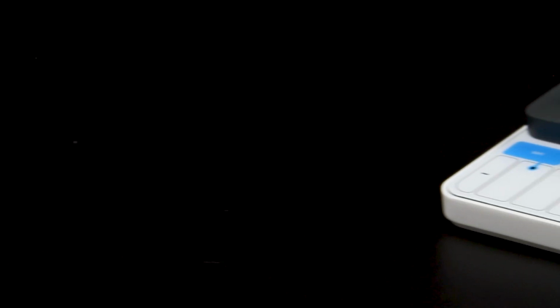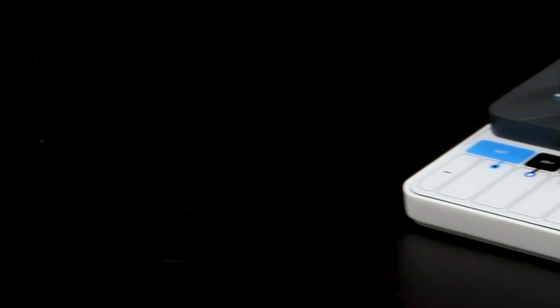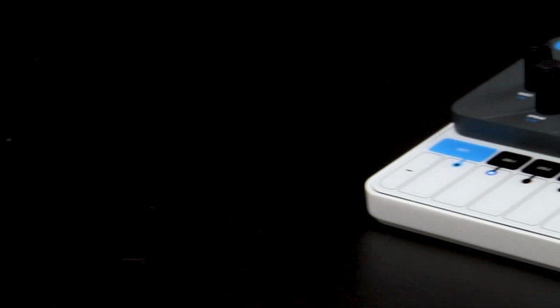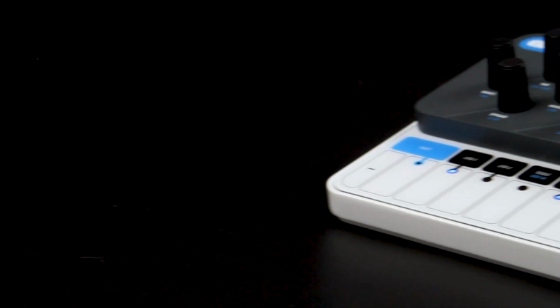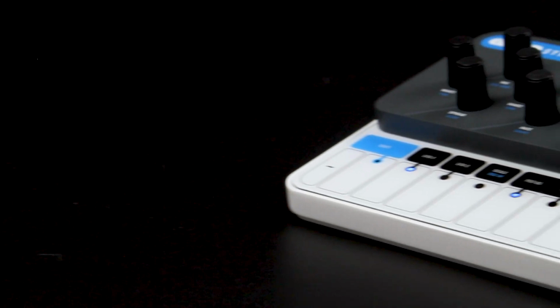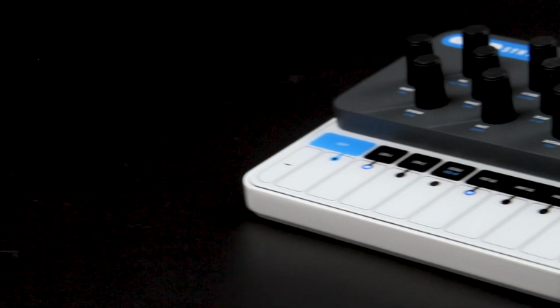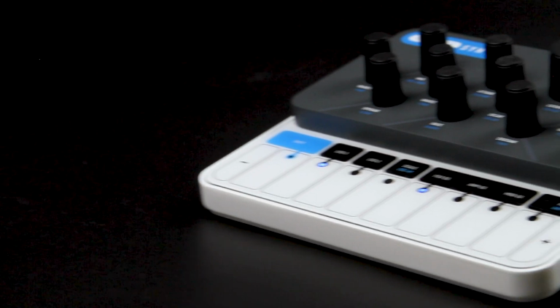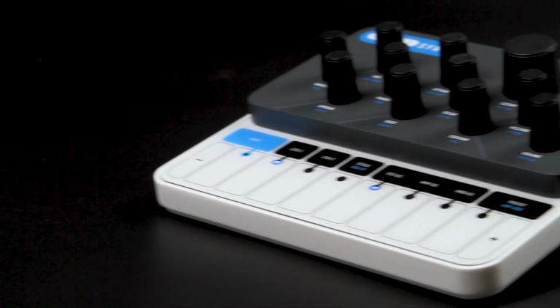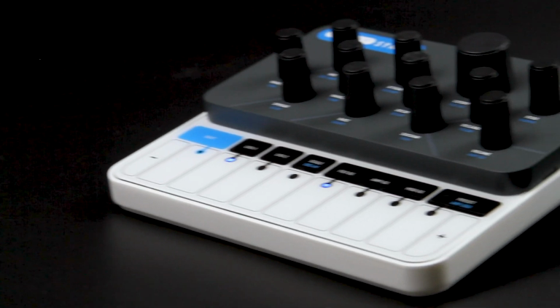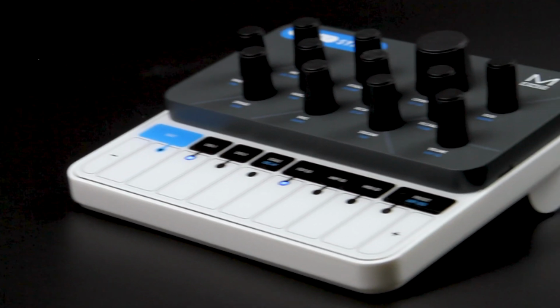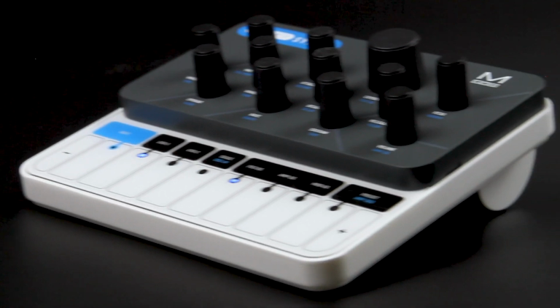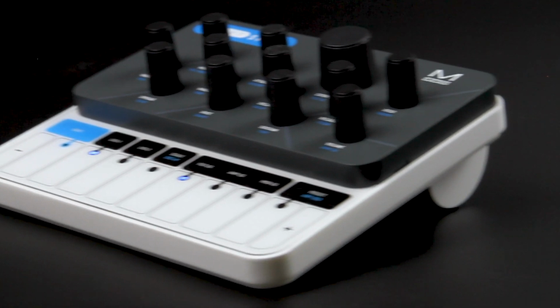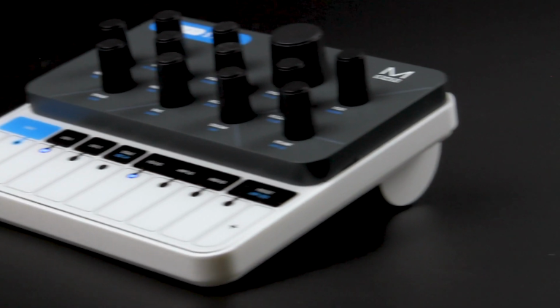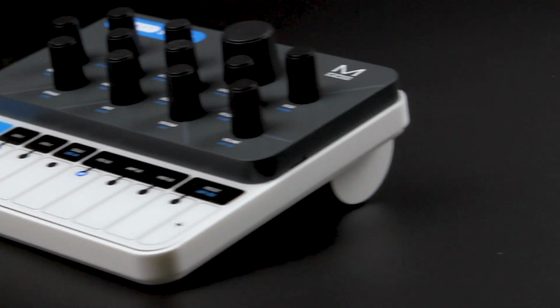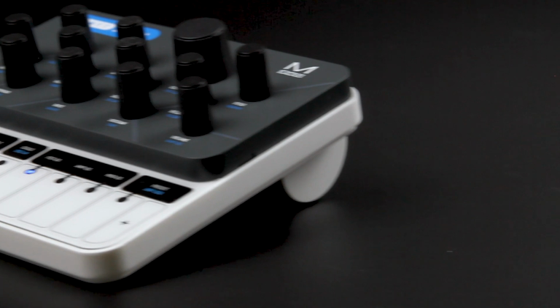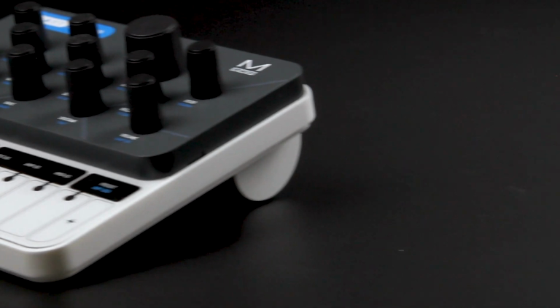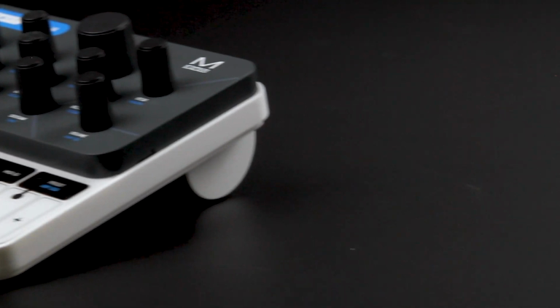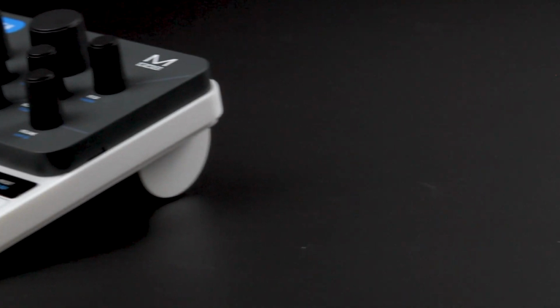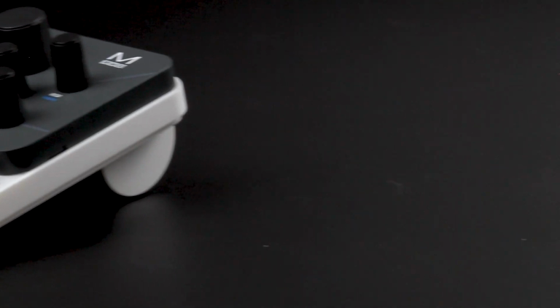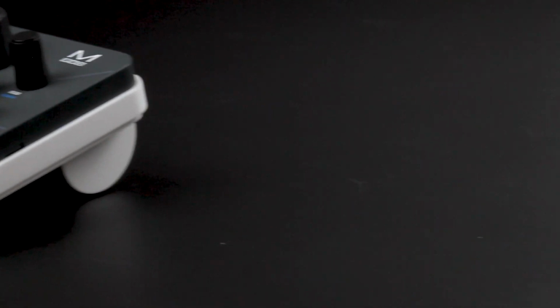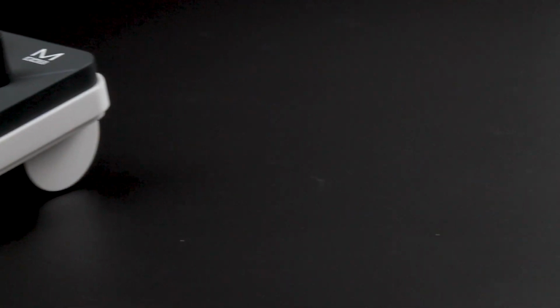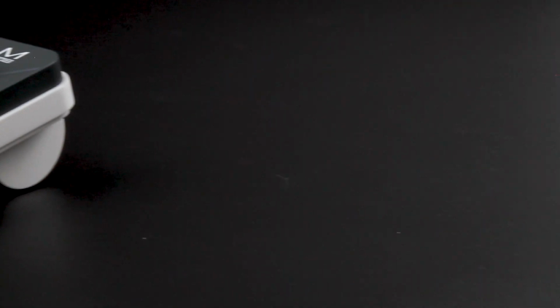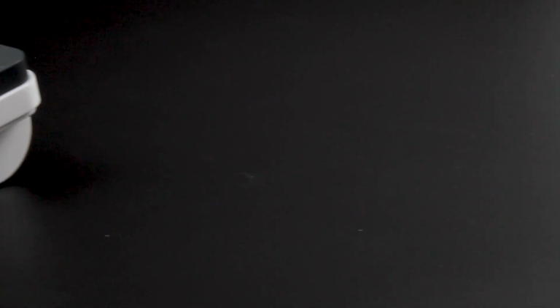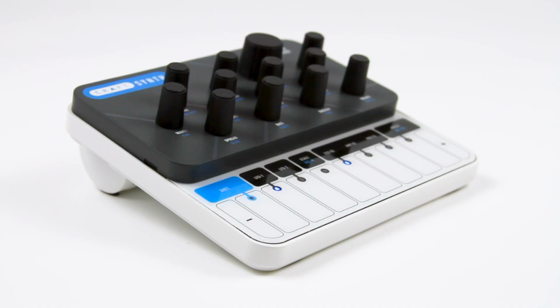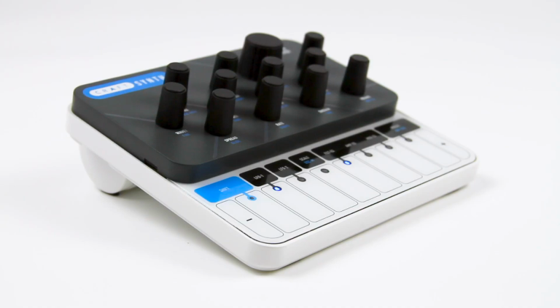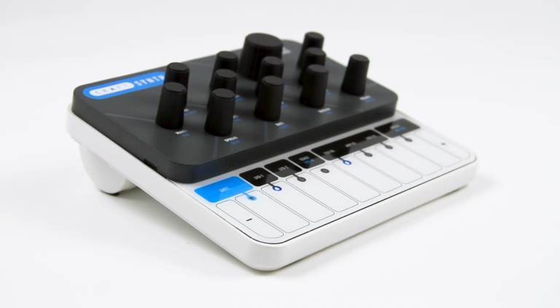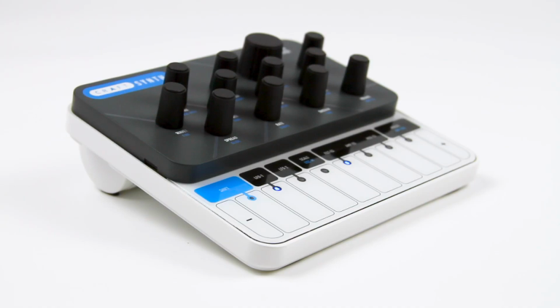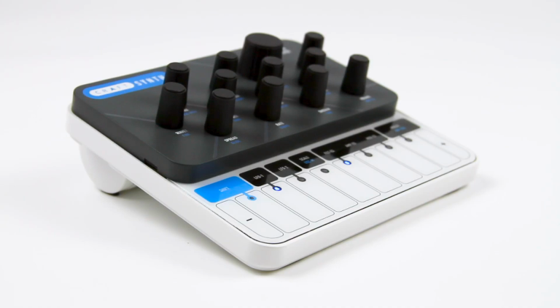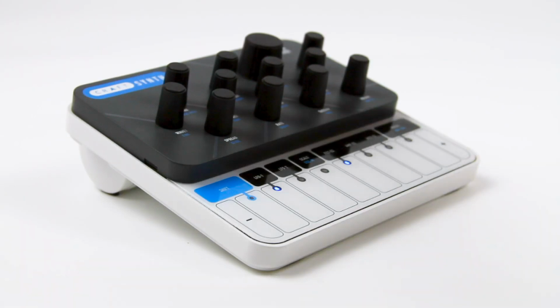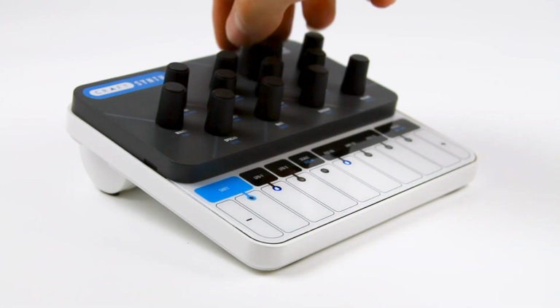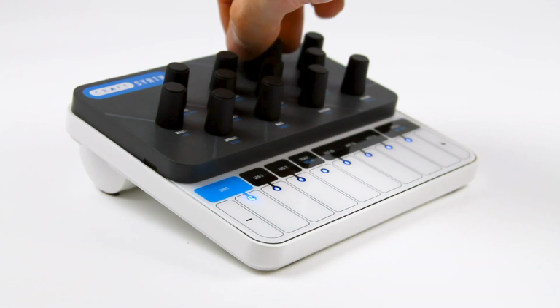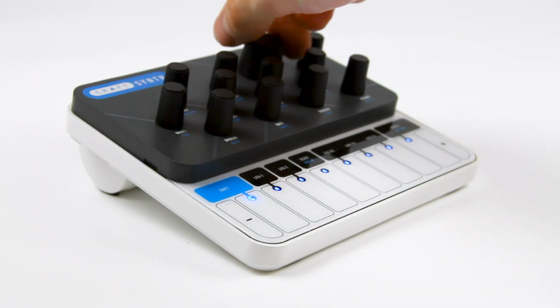Ring and amplitude modulation, de-resing, bit-crushing, wave-folding, and wave-shaping — all processed by Kraft's 2-pole filter drawn from the Sculpt Synthesizer.